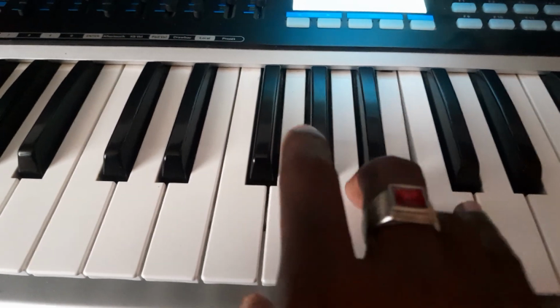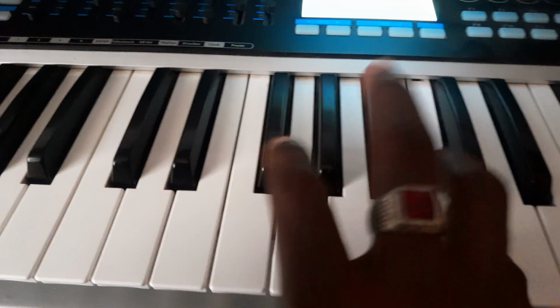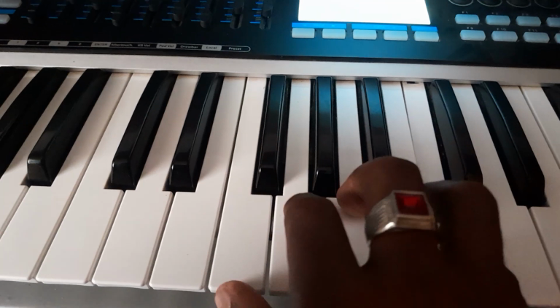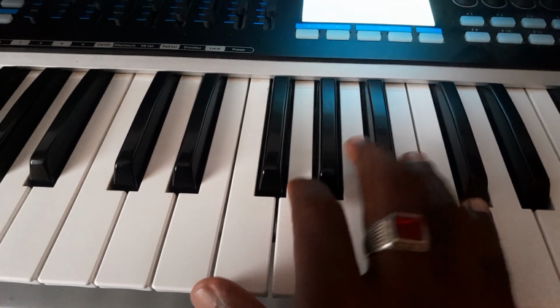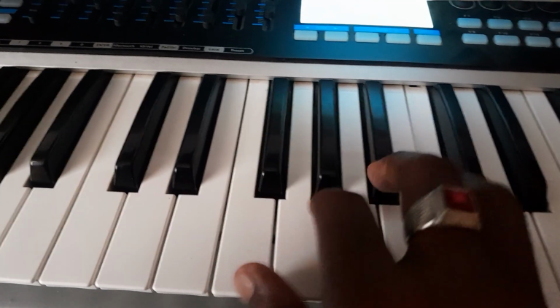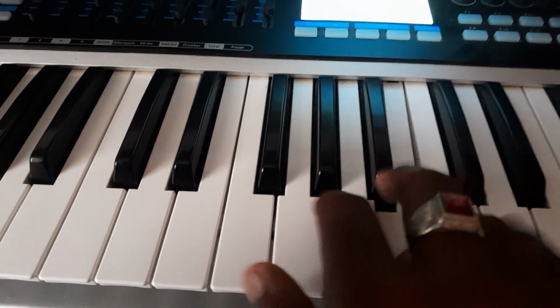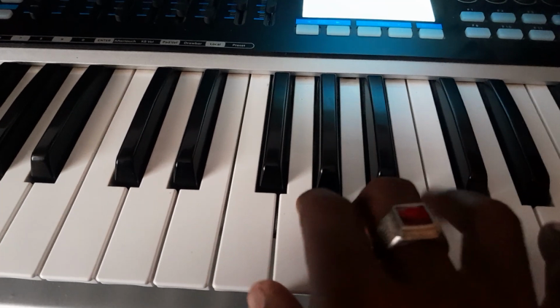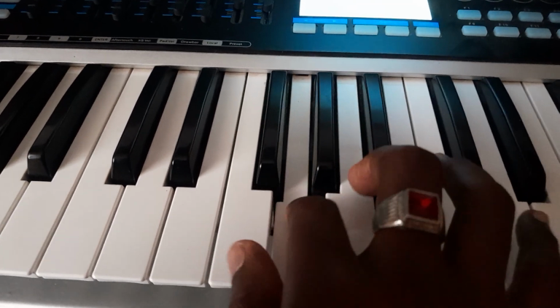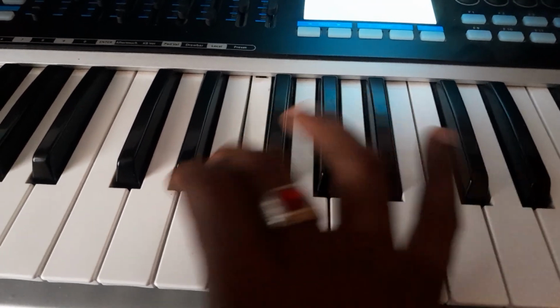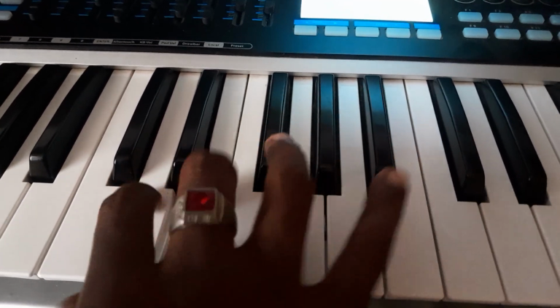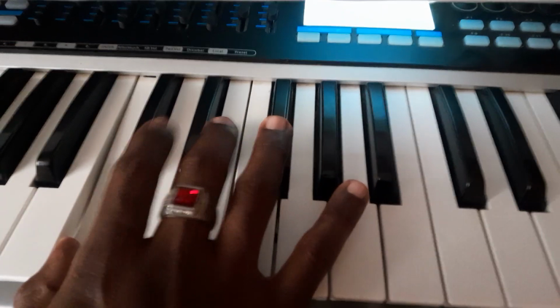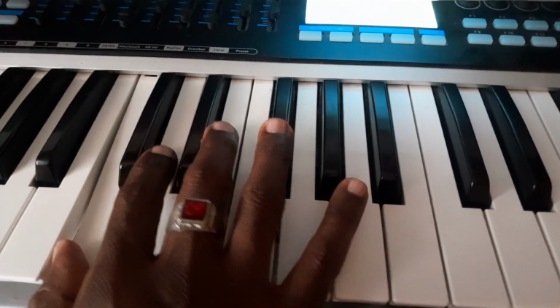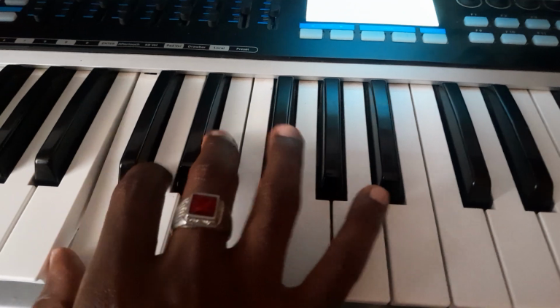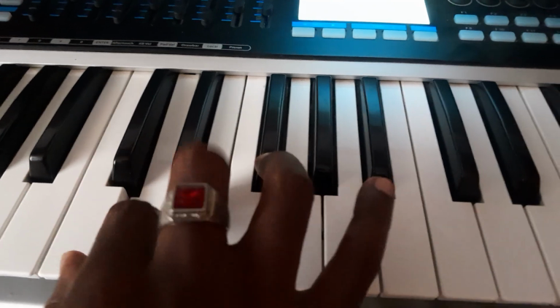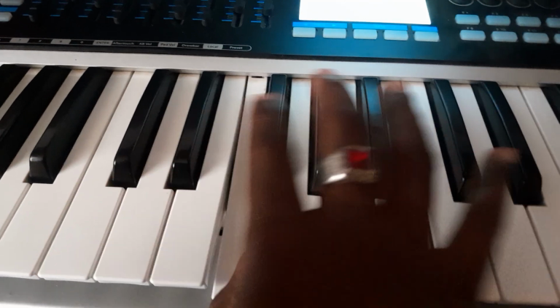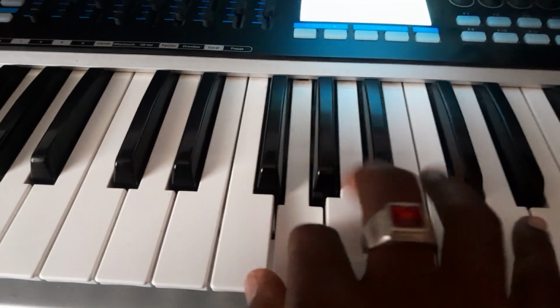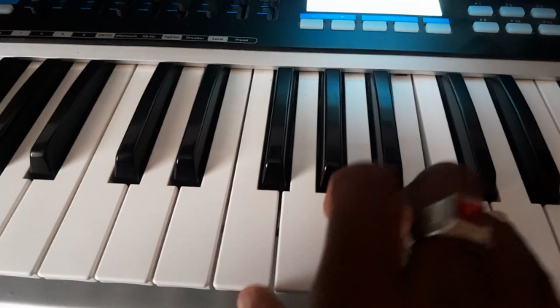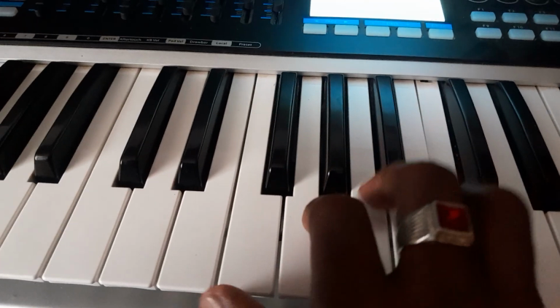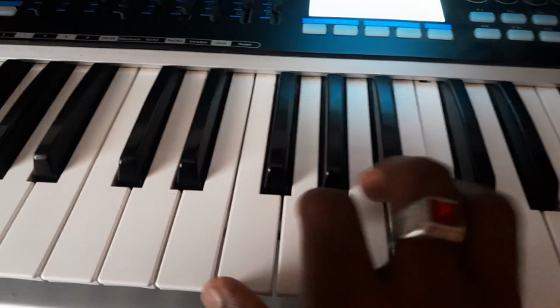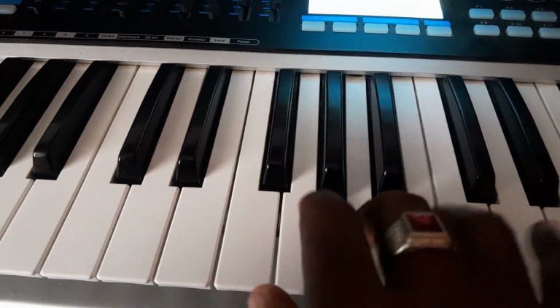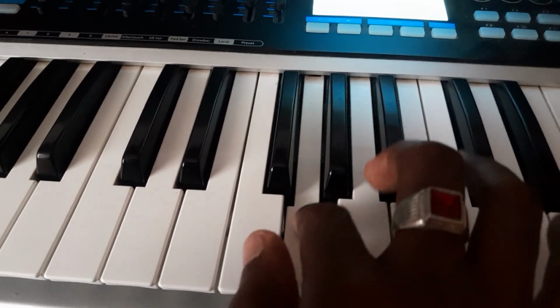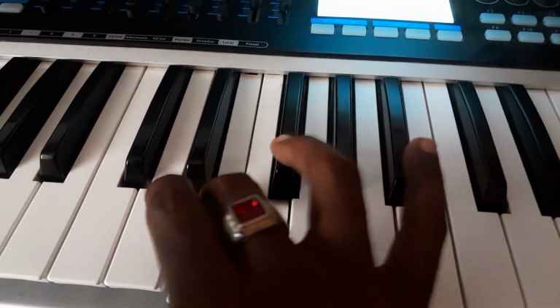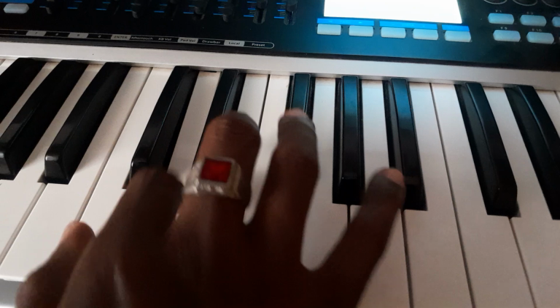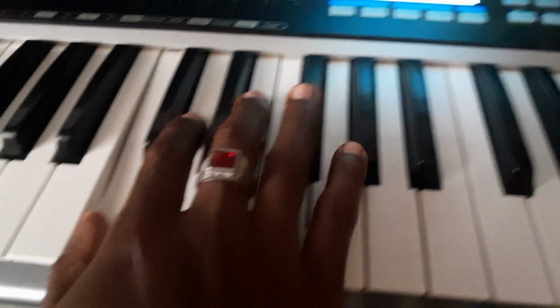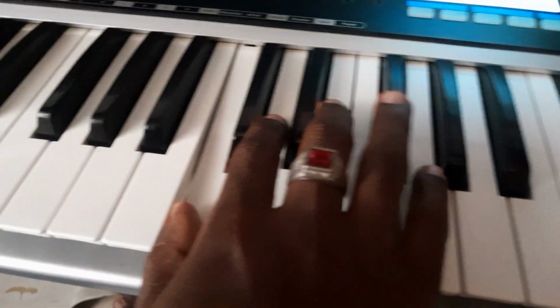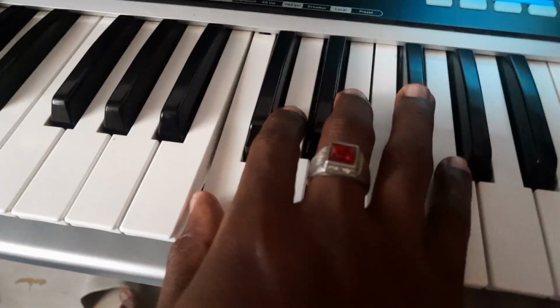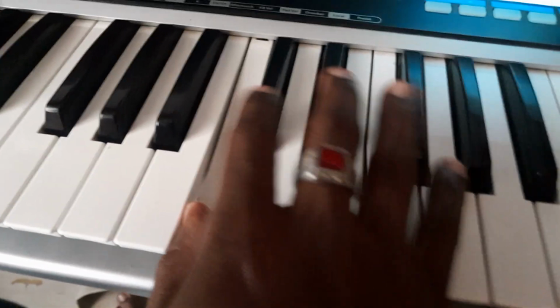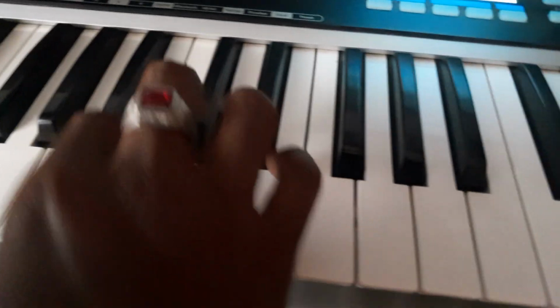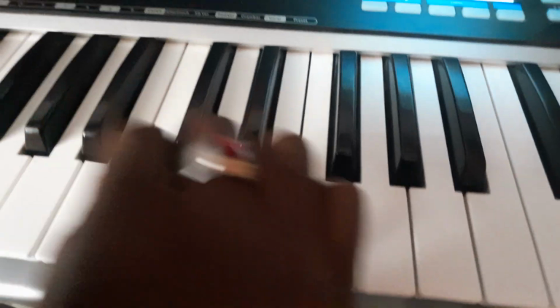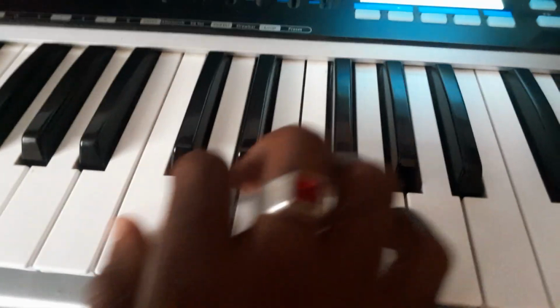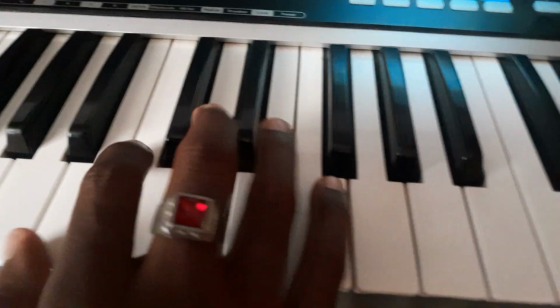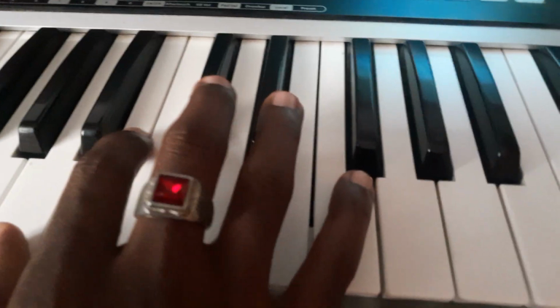So this is how it goes without stopping: do, re, mi, fa, so, la, ti, do — going back — do, ti, la, so, fa, mi, re, do. Do, re, mi, fa, so, la, ti, do — do, ti, la, so, fa, mi, re, do. Amazing!